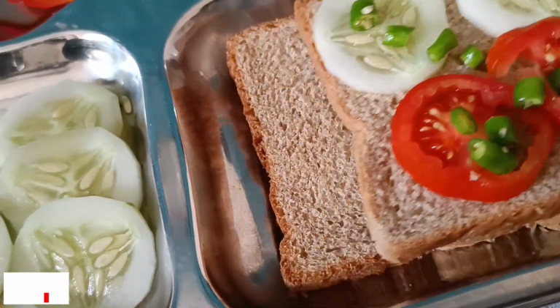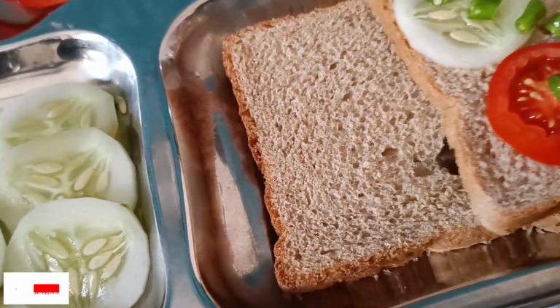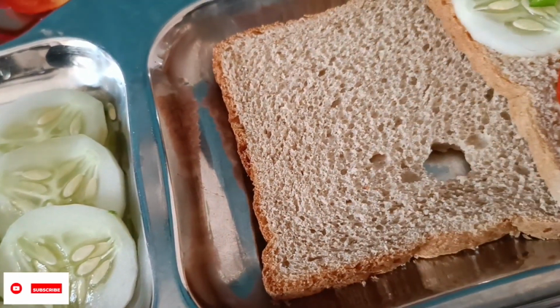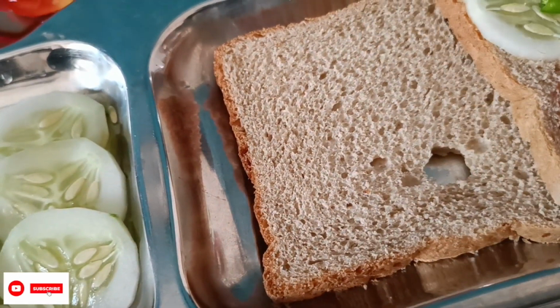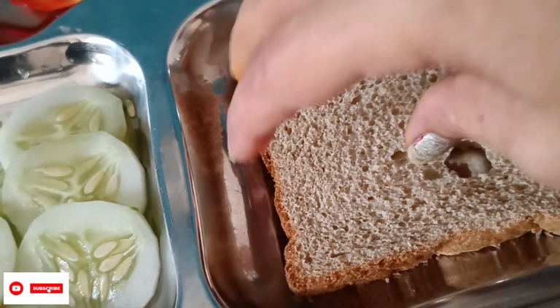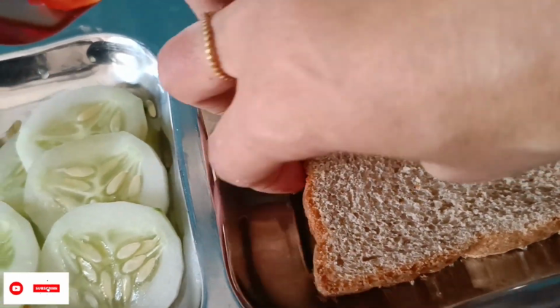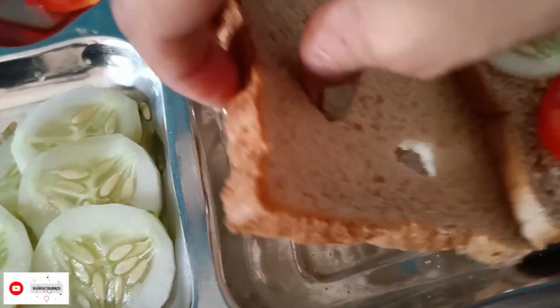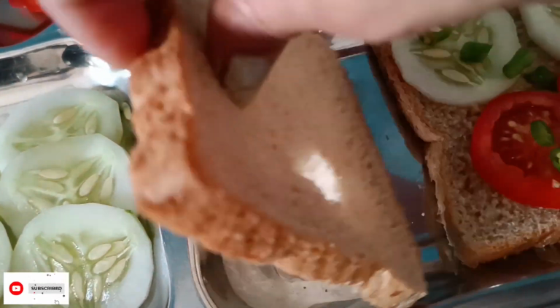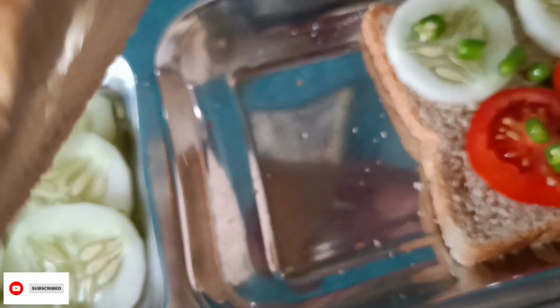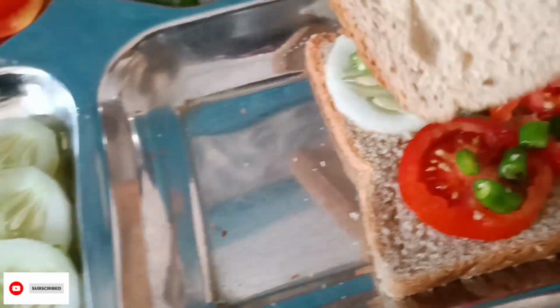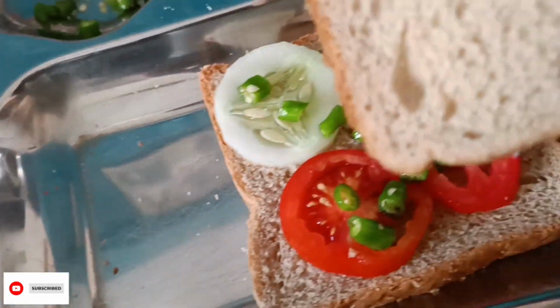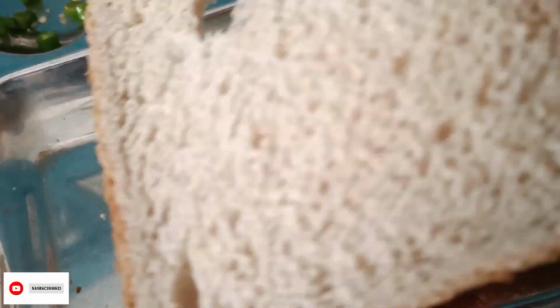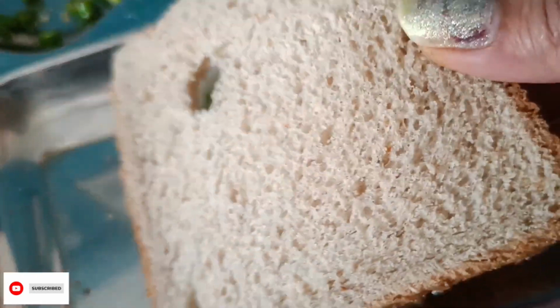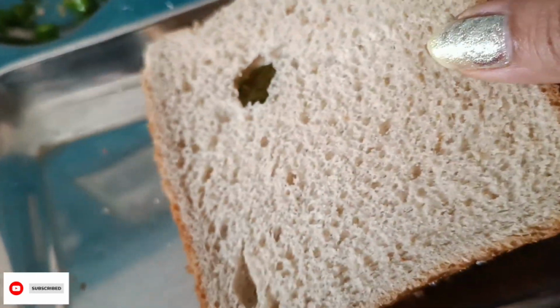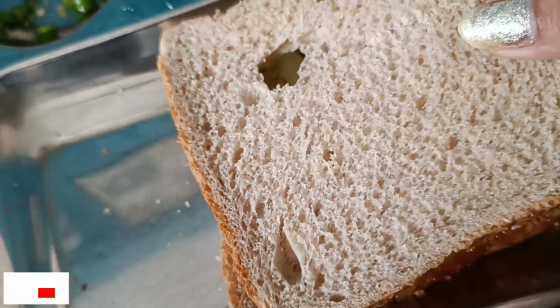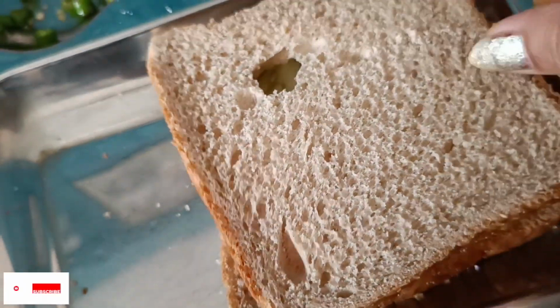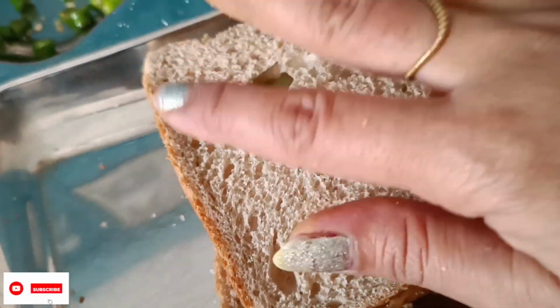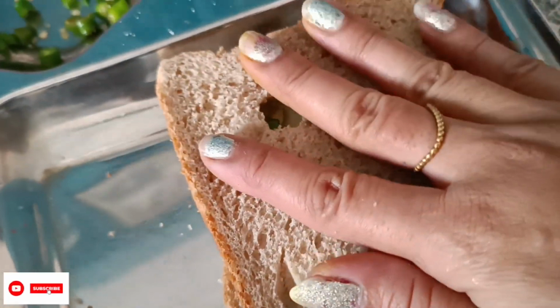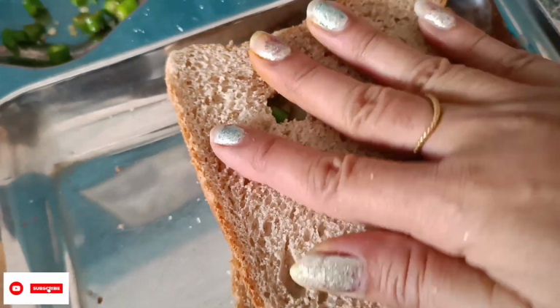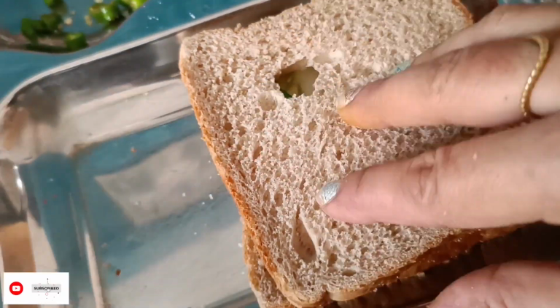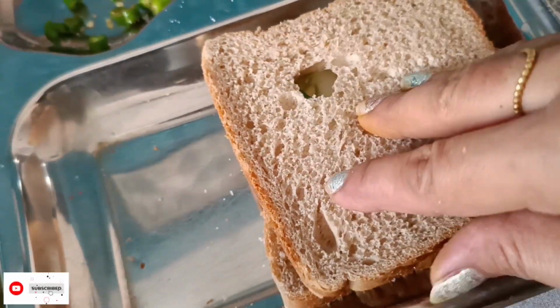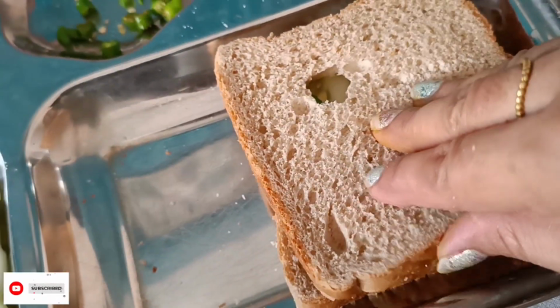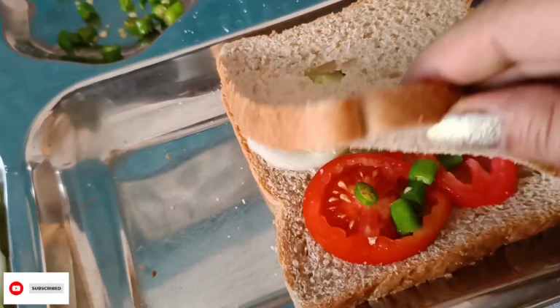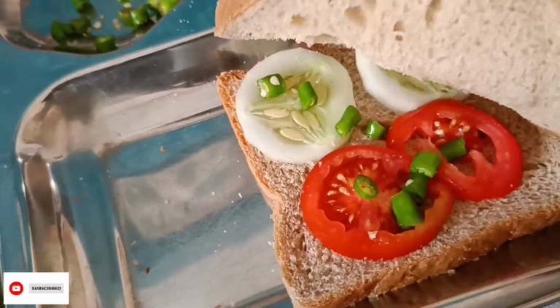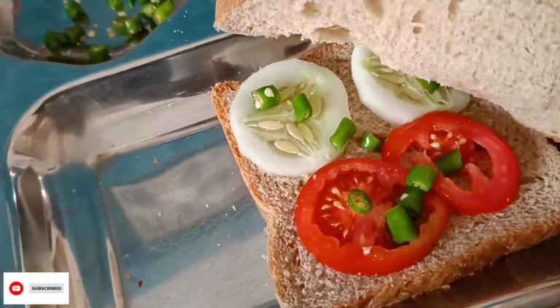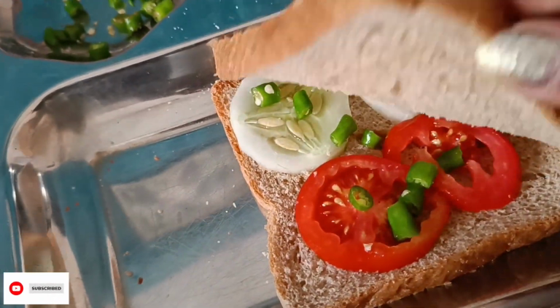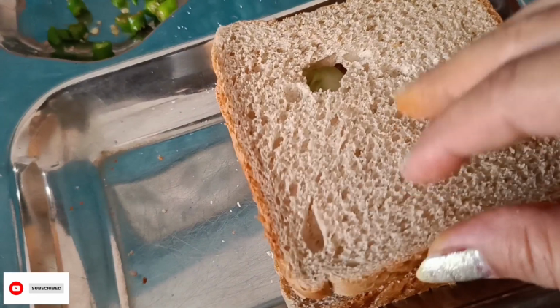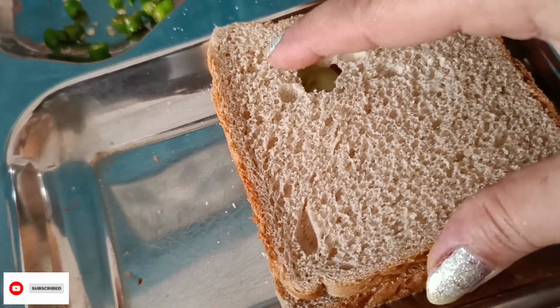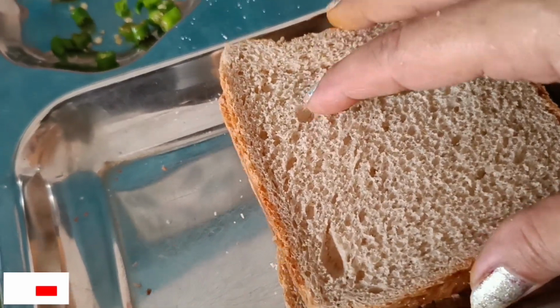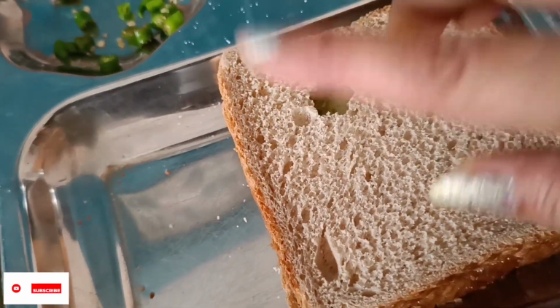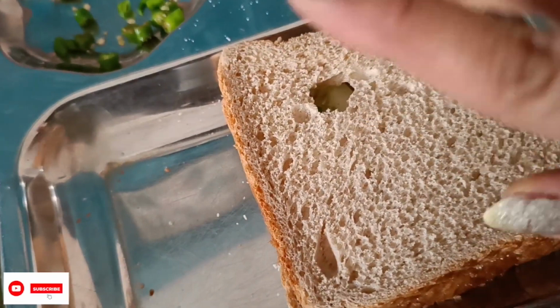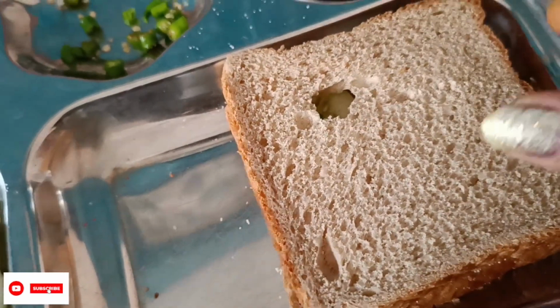I don't put a bonus. I avoid it. We will put it on top. If you have a bonus, you can put it on top. Otherwise it will be very tasty.